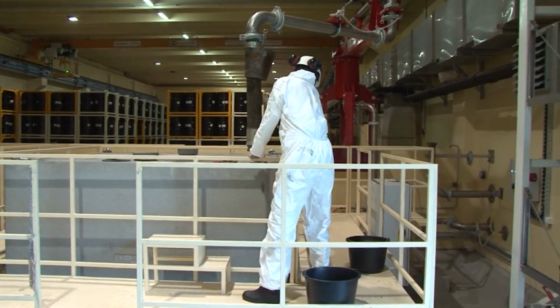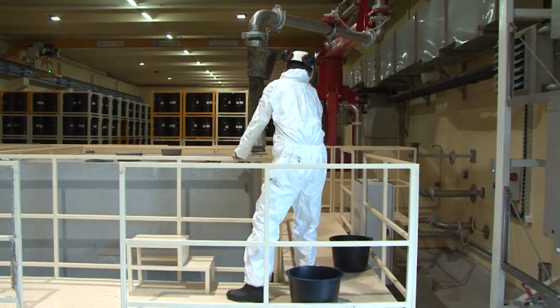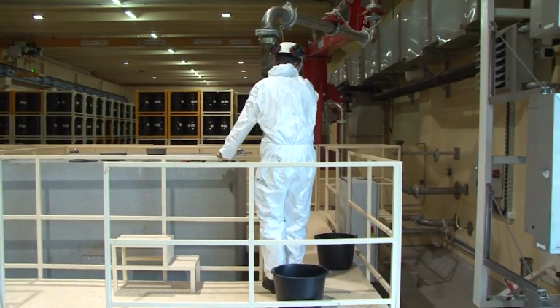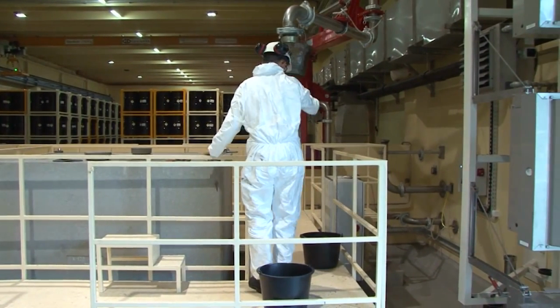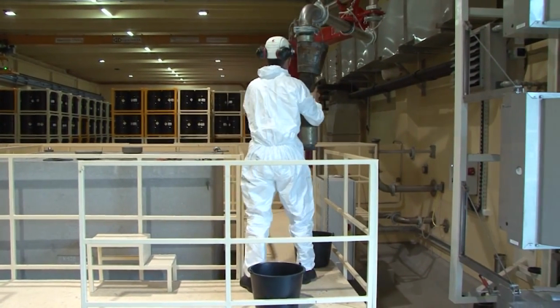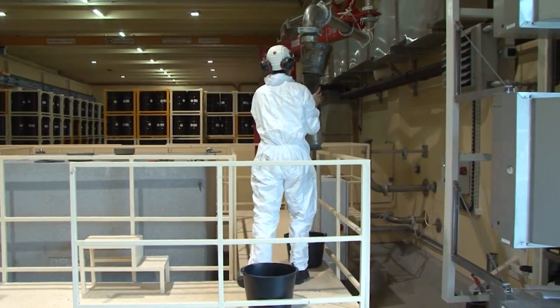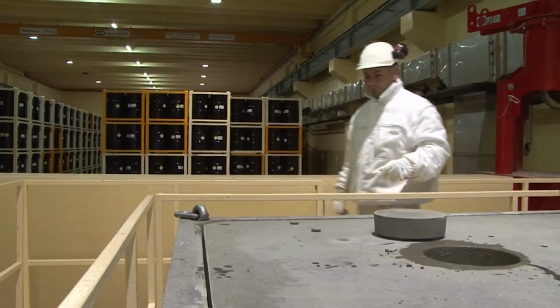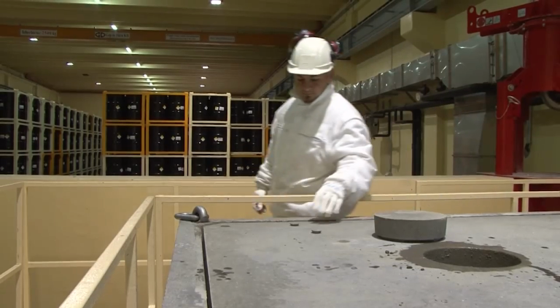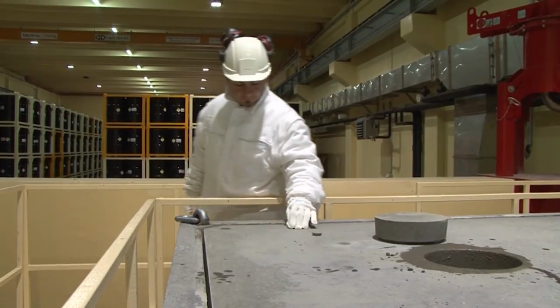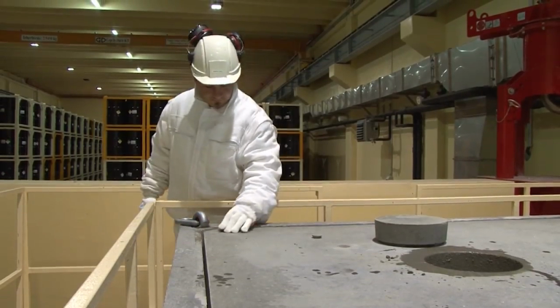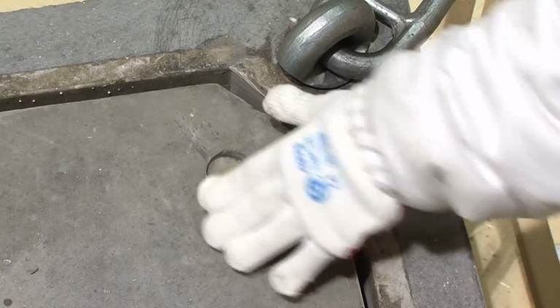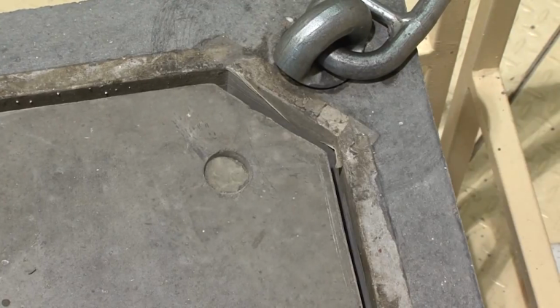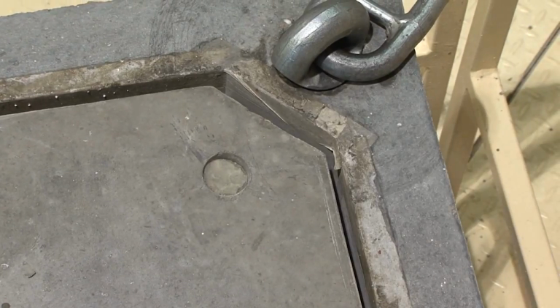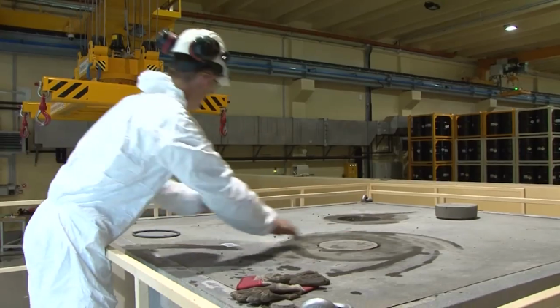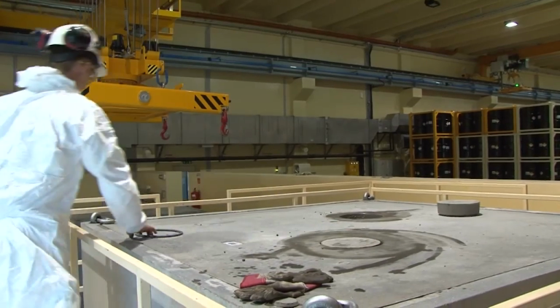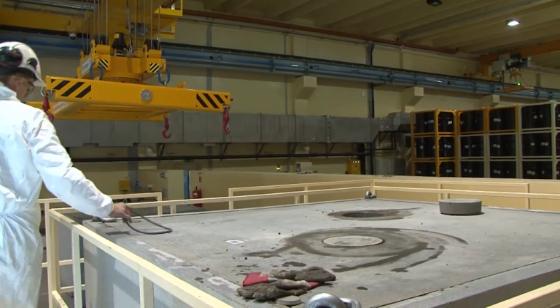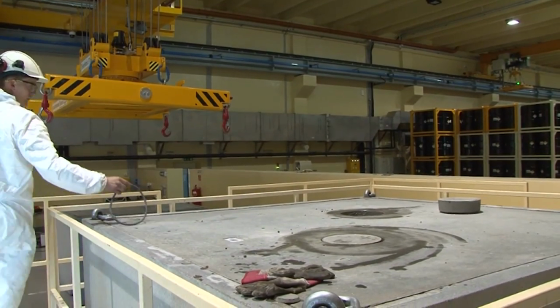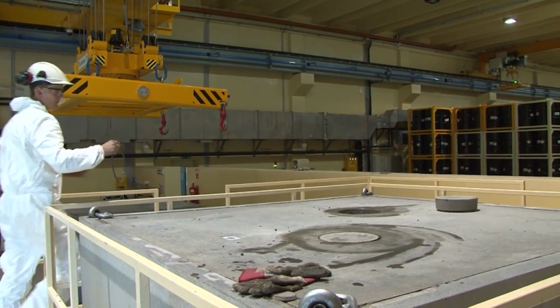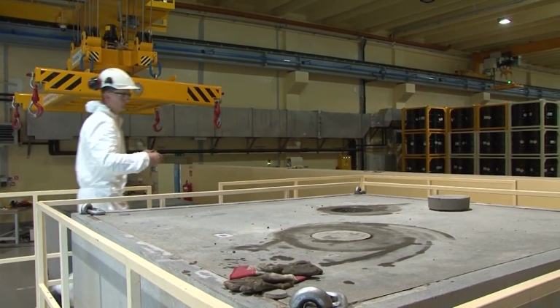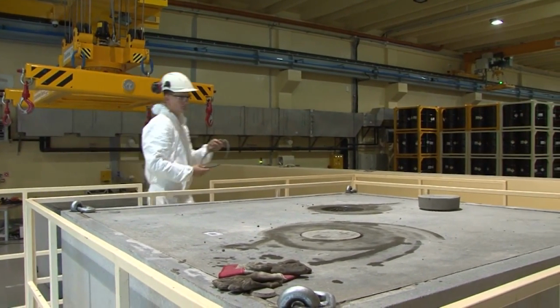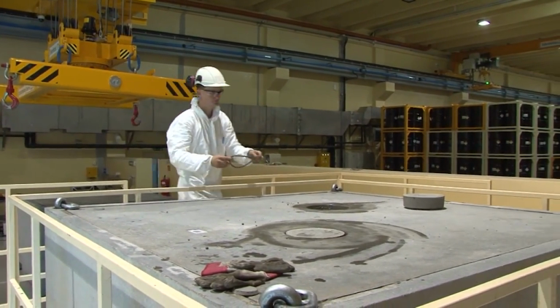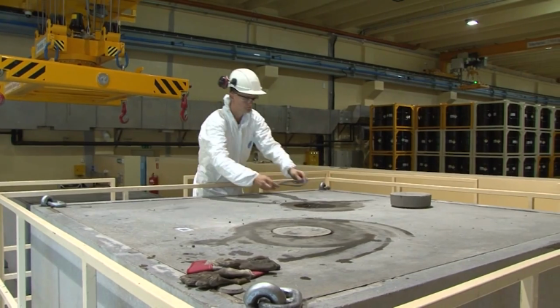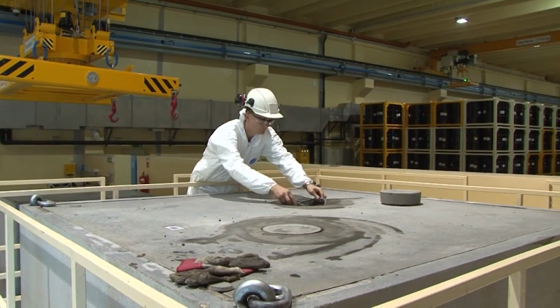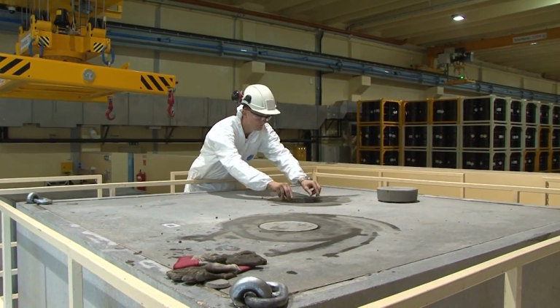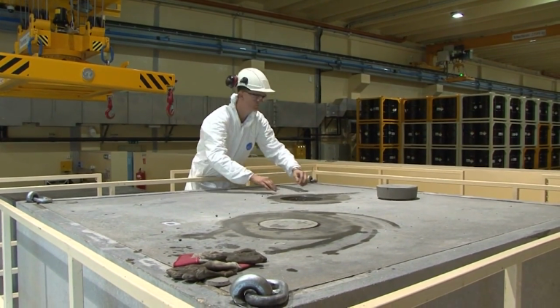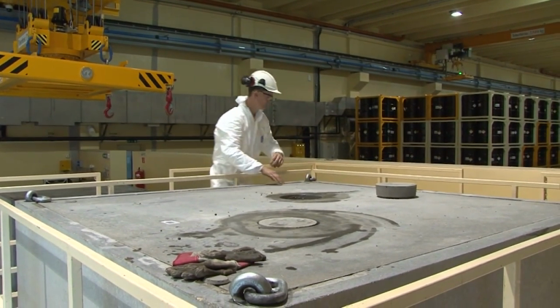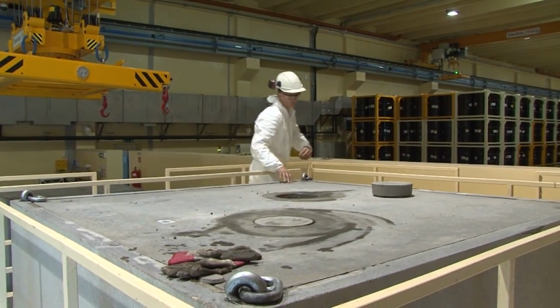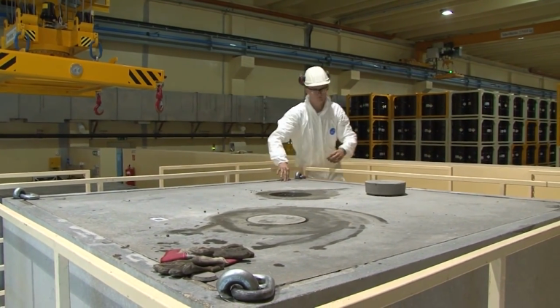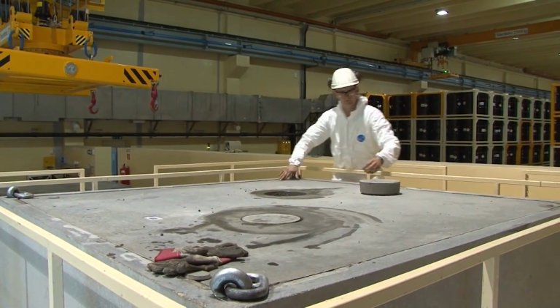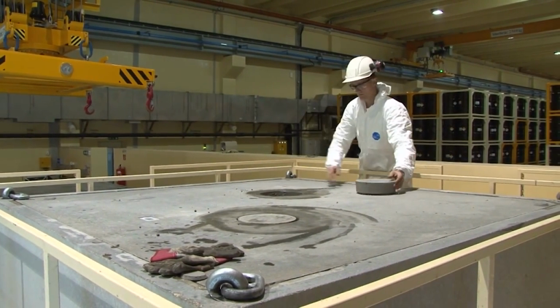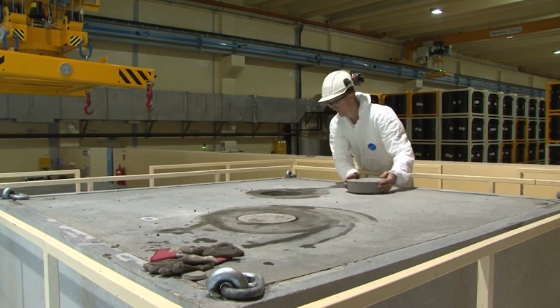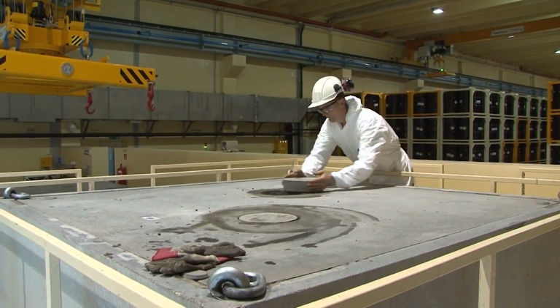As soon as the concrete has hardened appropriately, after resting for seven days, containers are loaded in the repository, their final destination. The weight of a sealed container is 13 to 15 tons, depending on content.